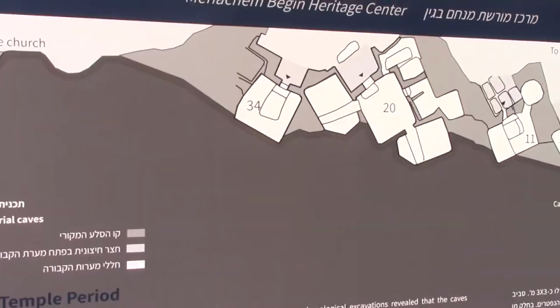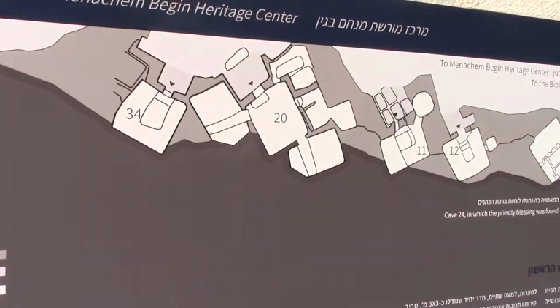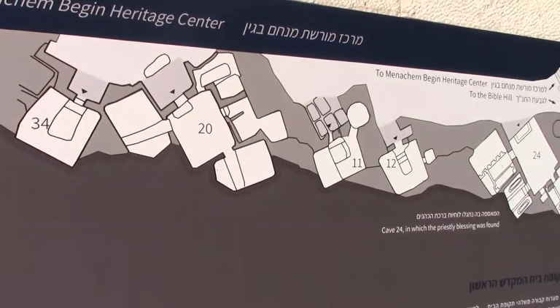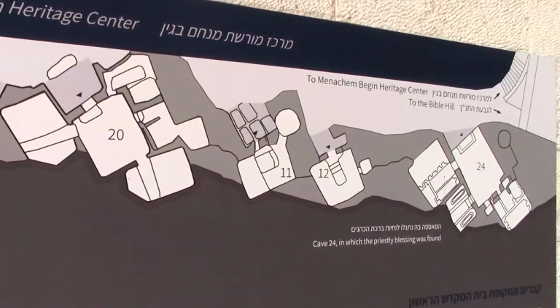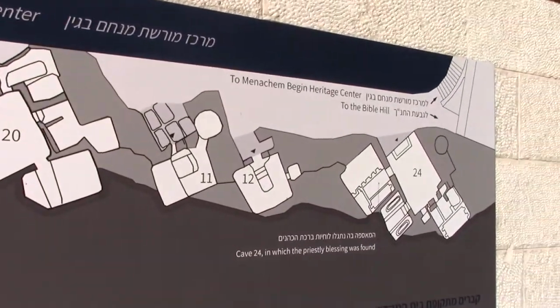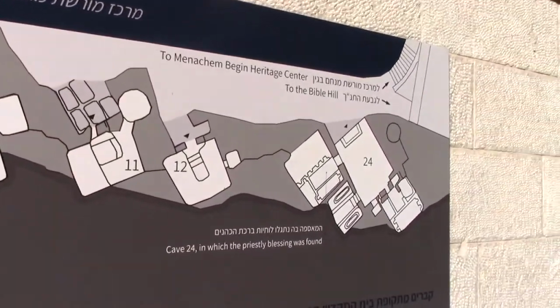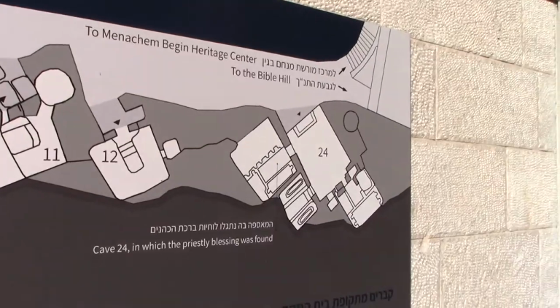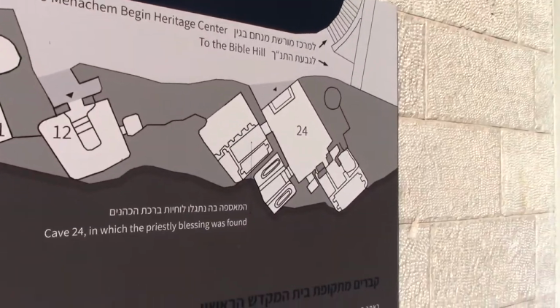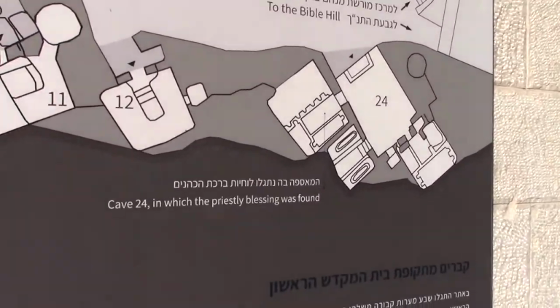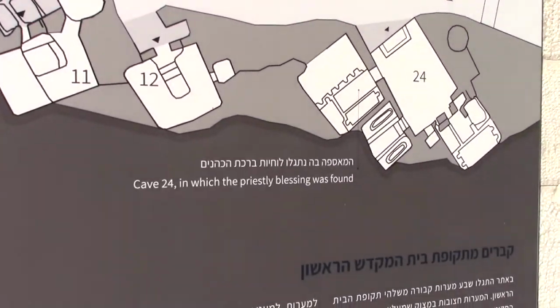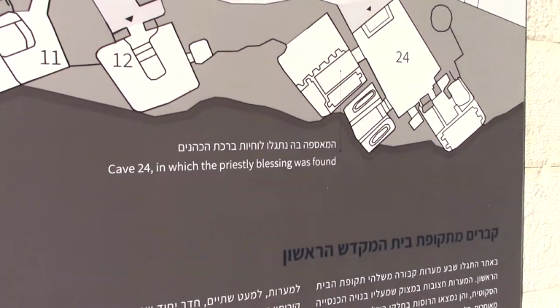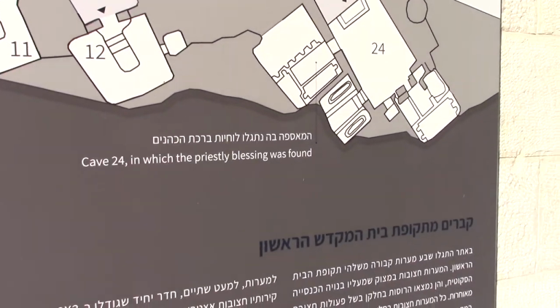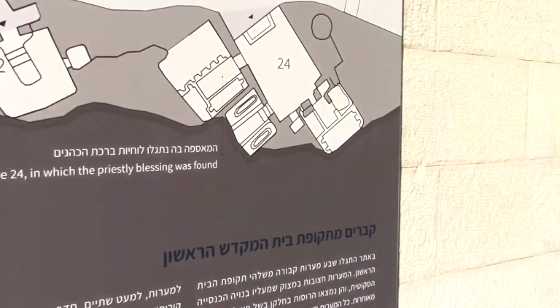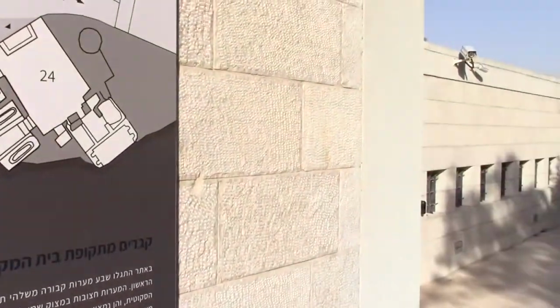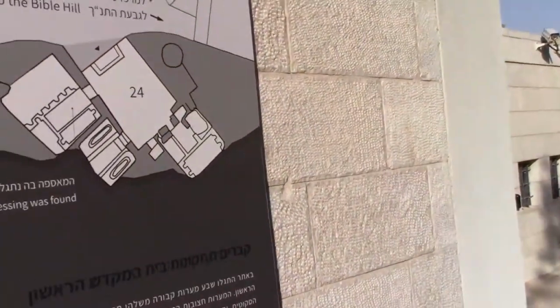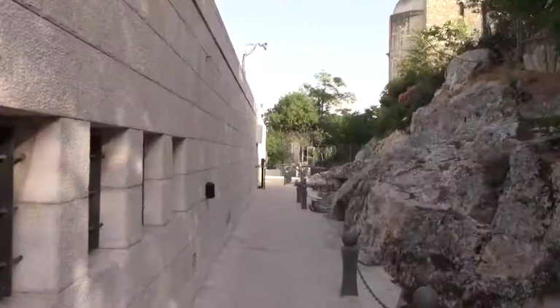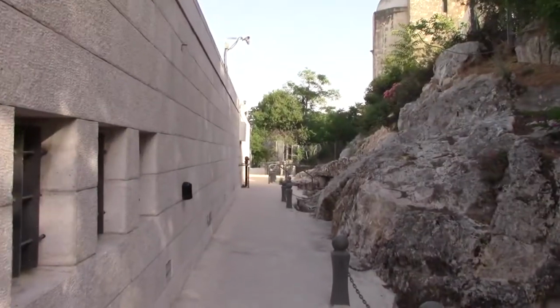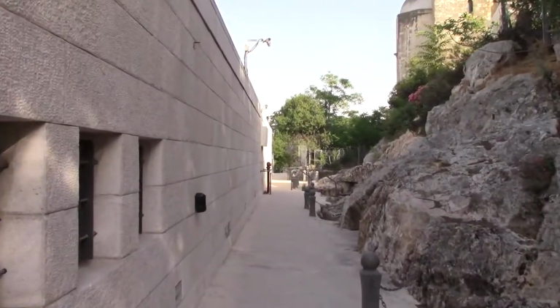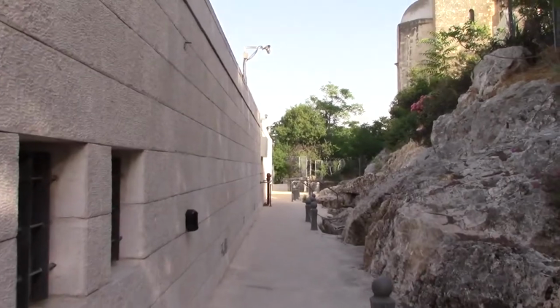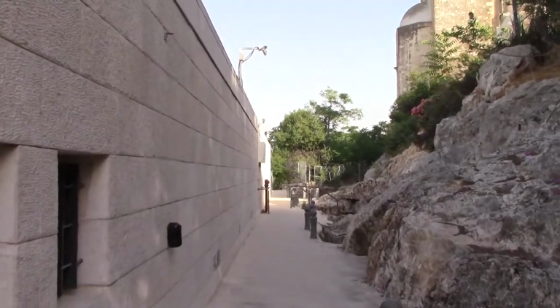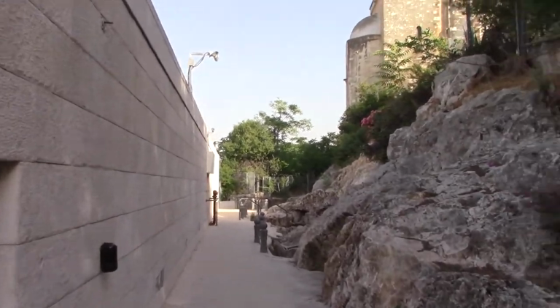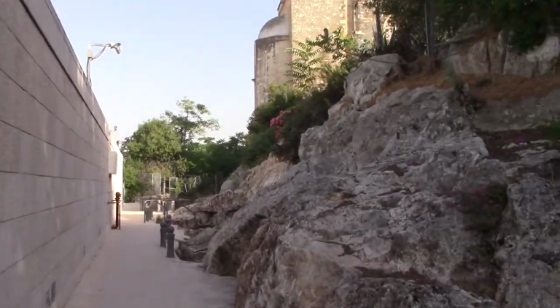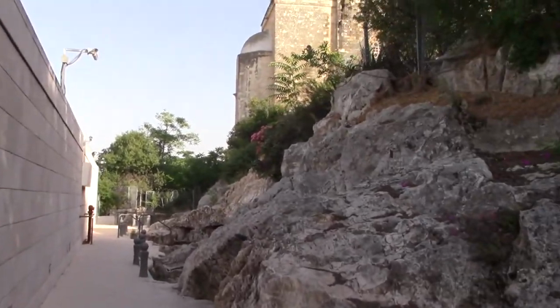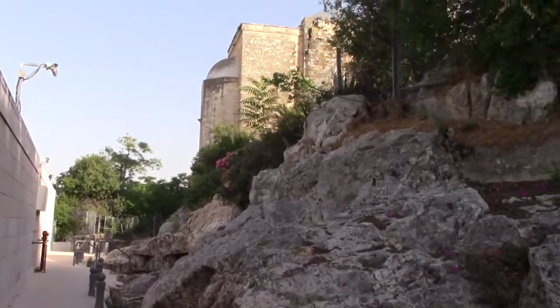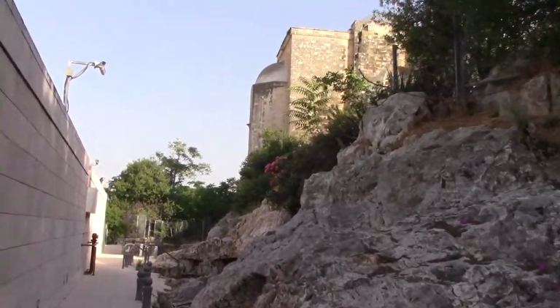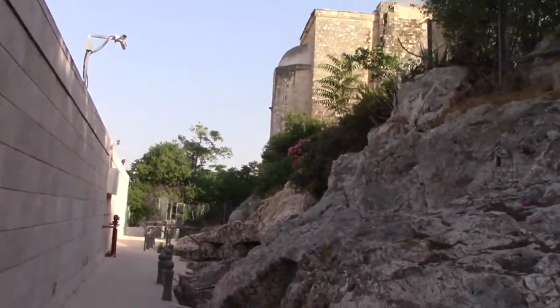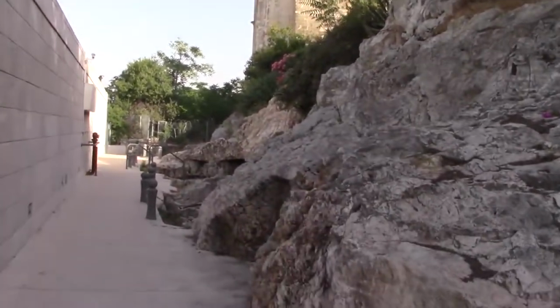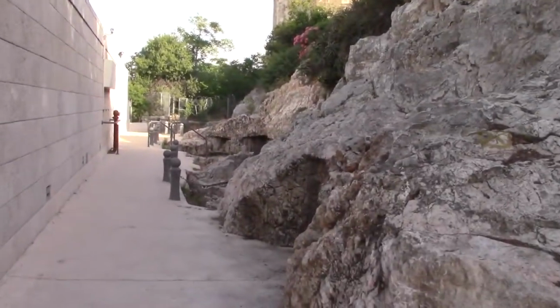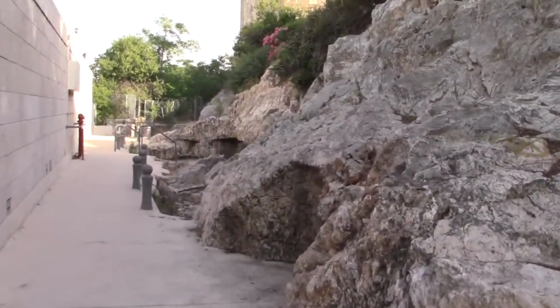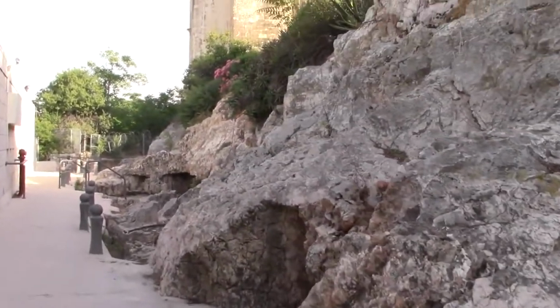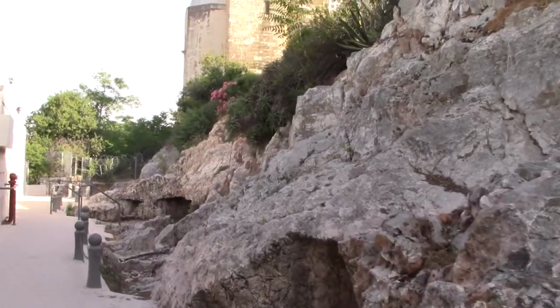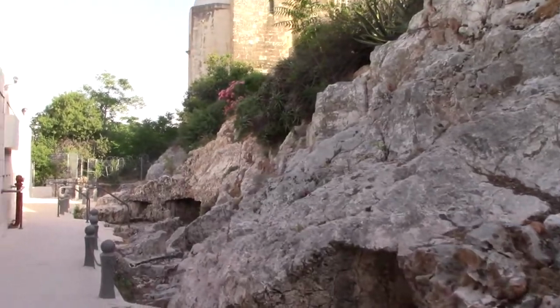It's got labeled here Cave 24, in which the priestly blessing was found. I'm just continuing walking along here, and you can see the historical excavations on the right.